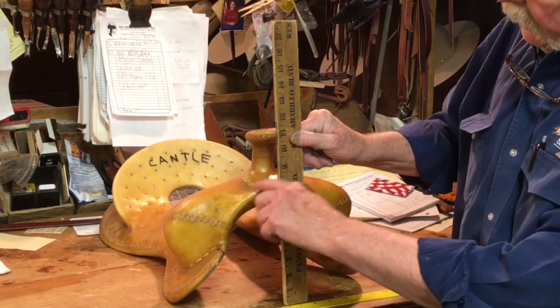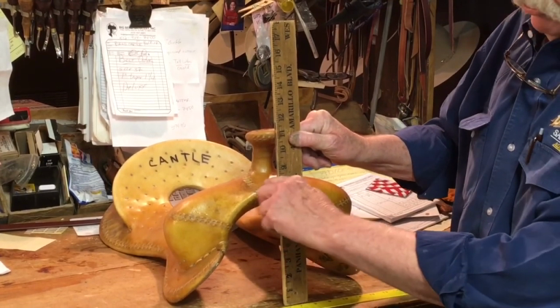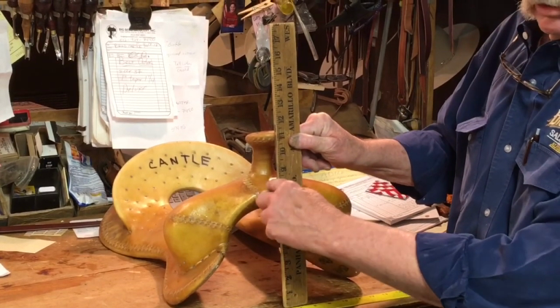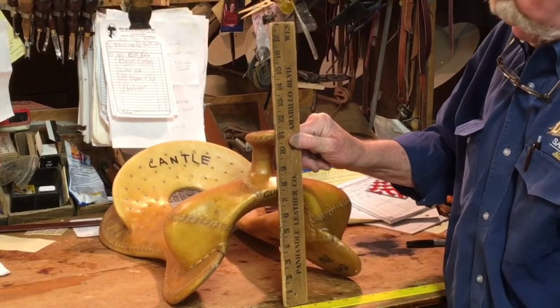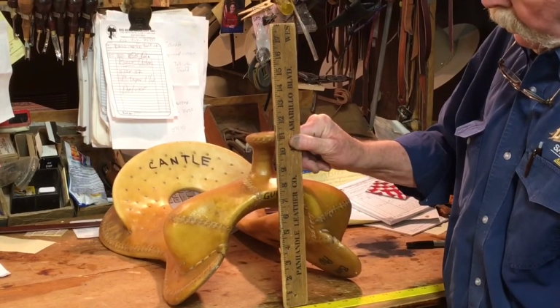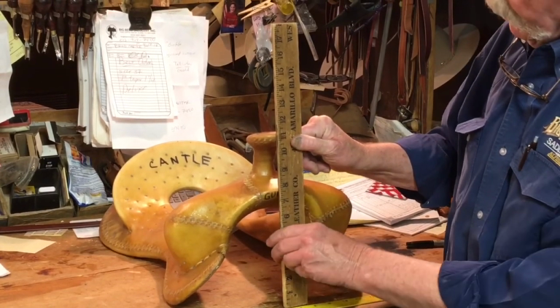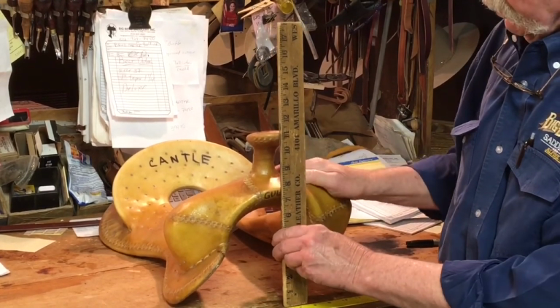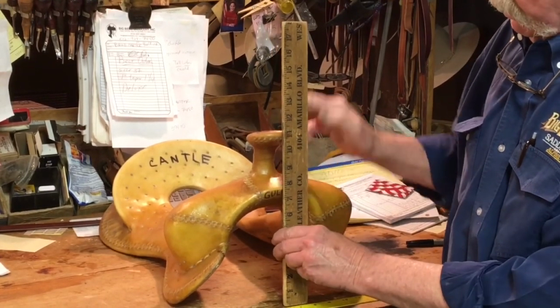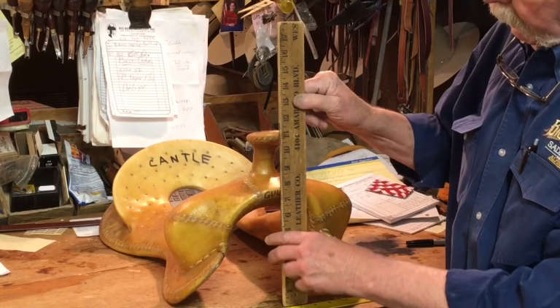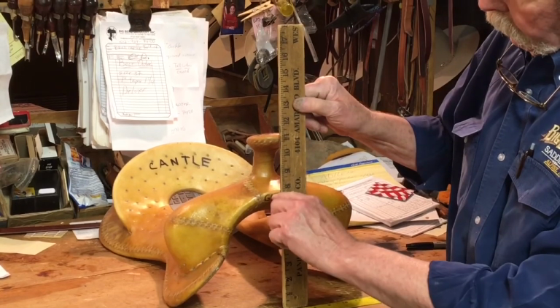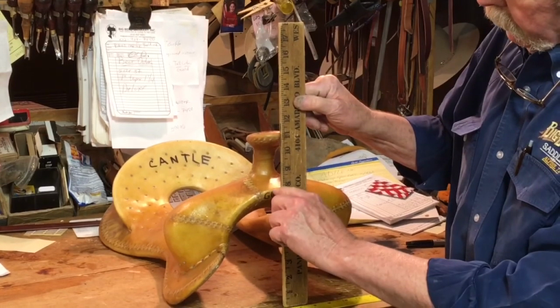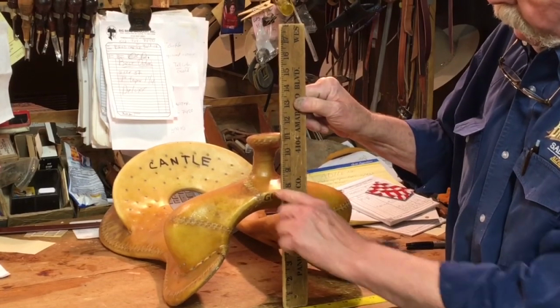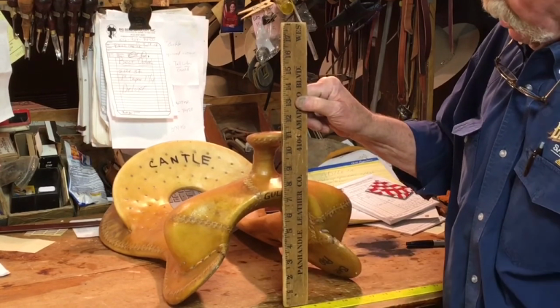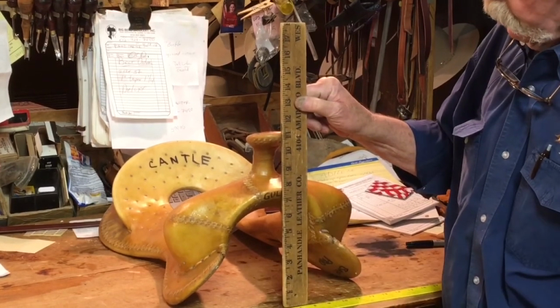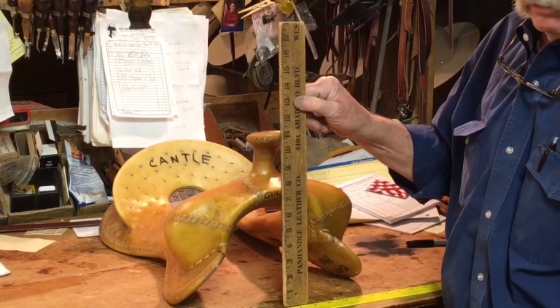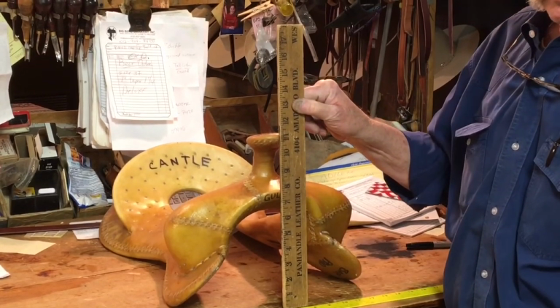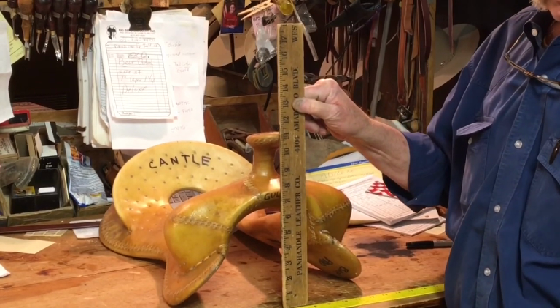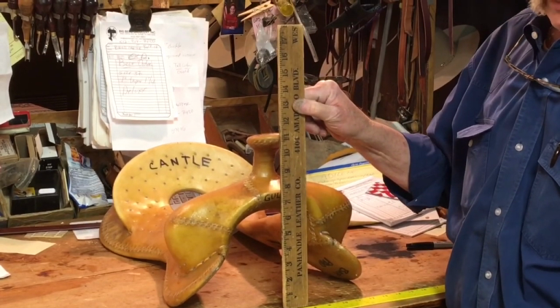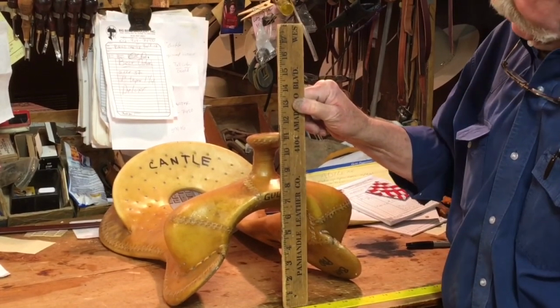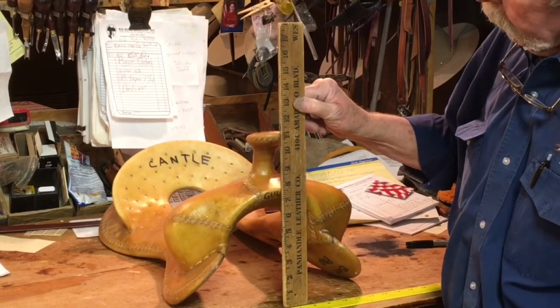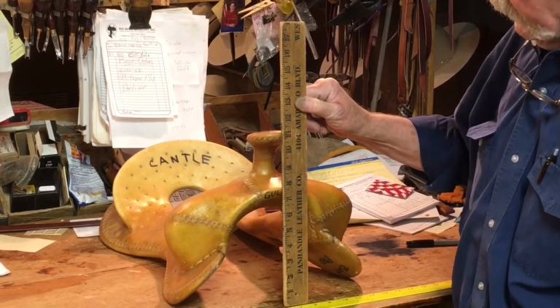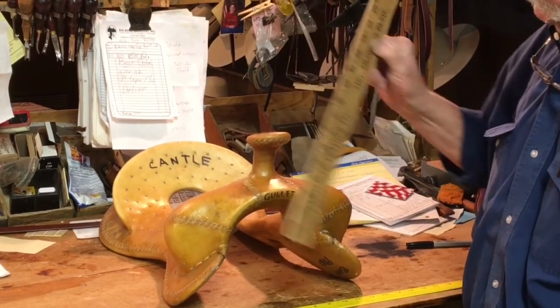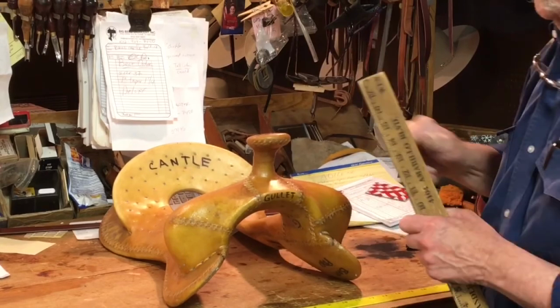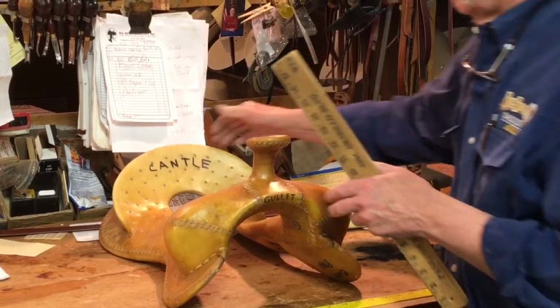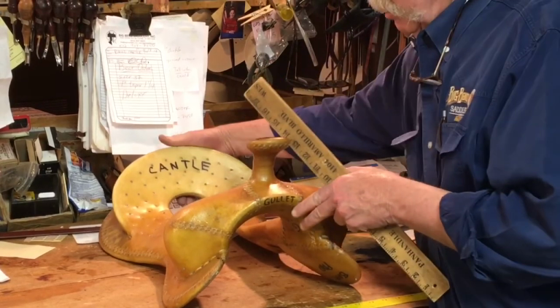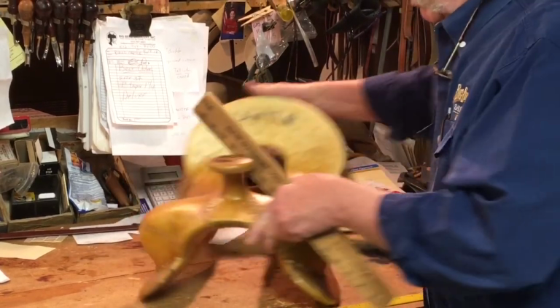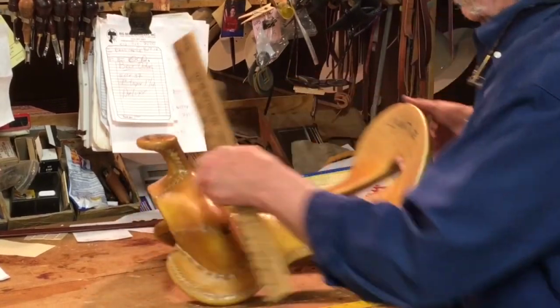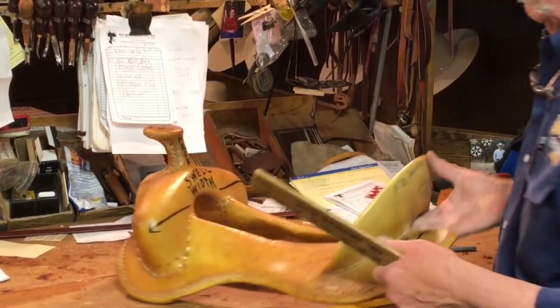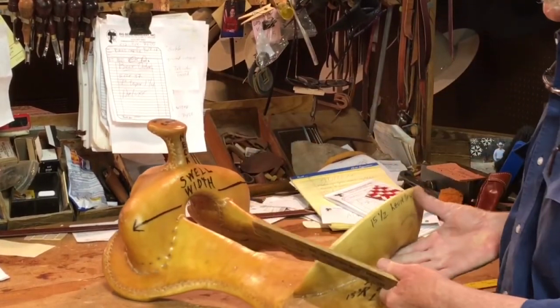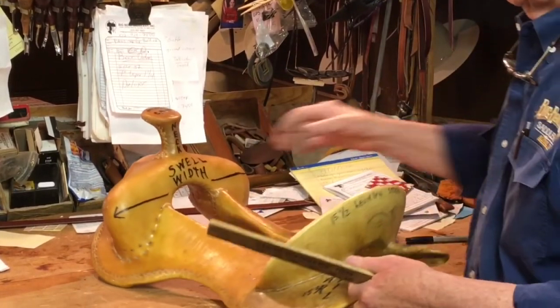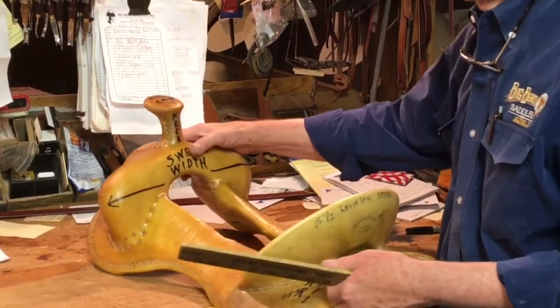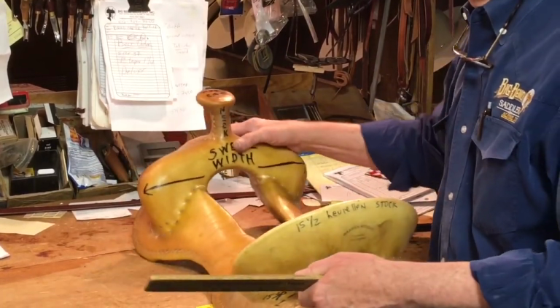Right here's your gullet height — it's eight inches, measured to the top of the swell, sitting on a level surface. Top of the swell, that's your gullet height. This one's eight inches. These are a few of the things that work in with that gullet measurement in the front.